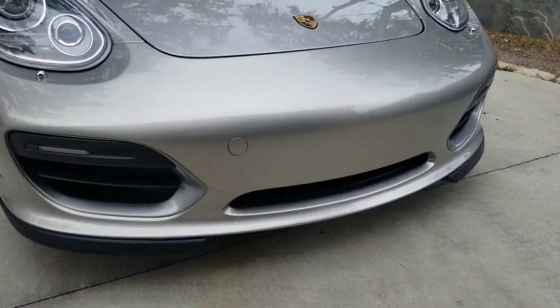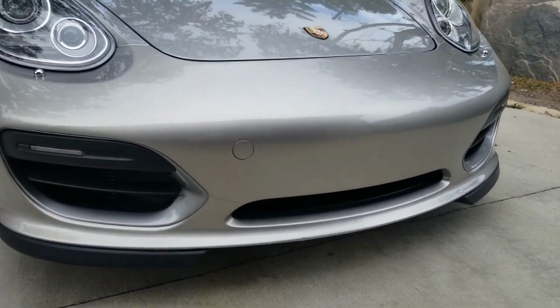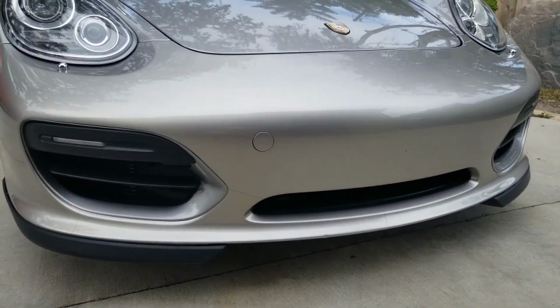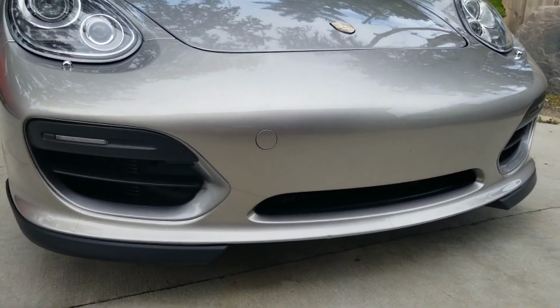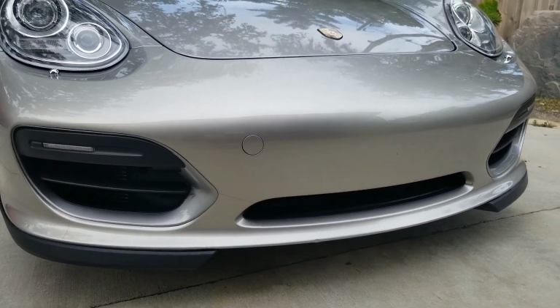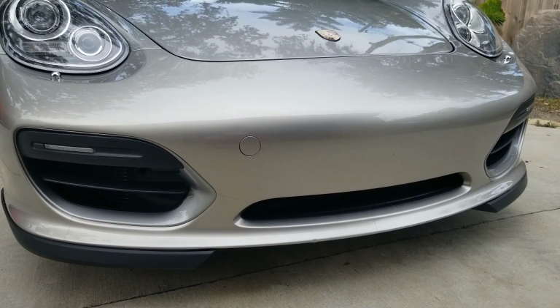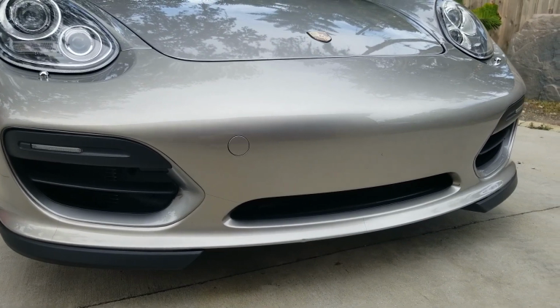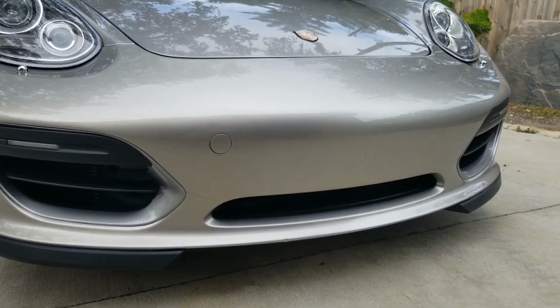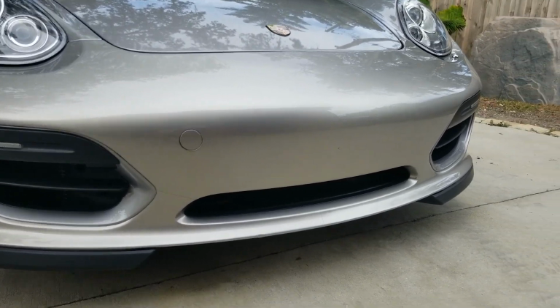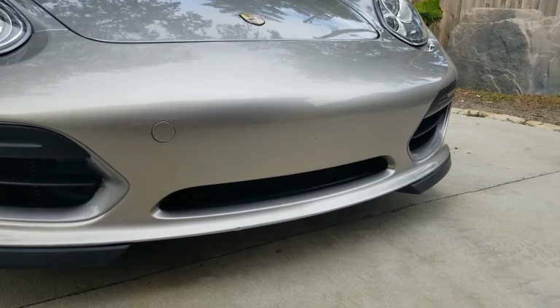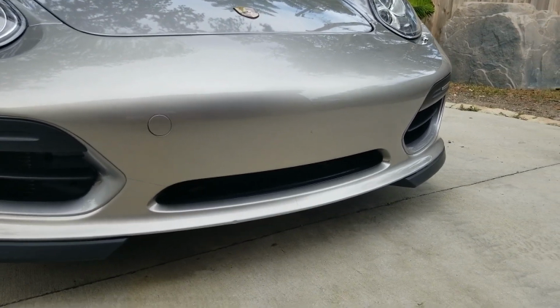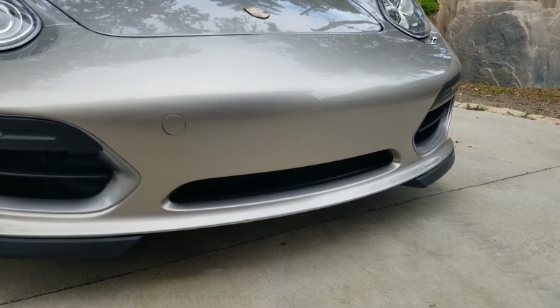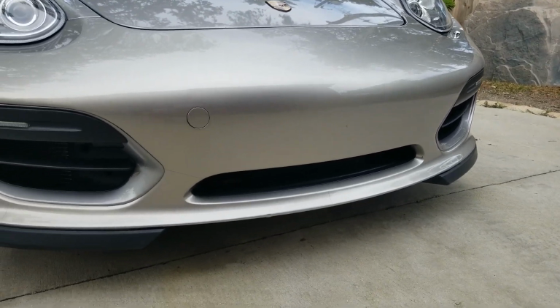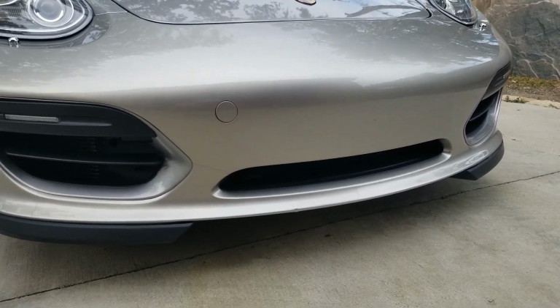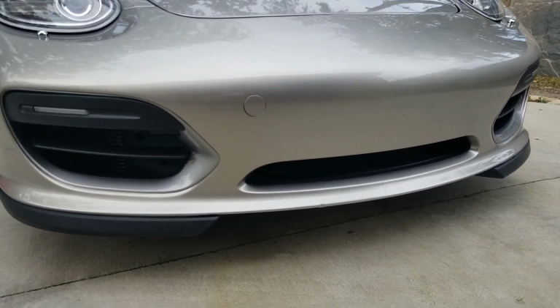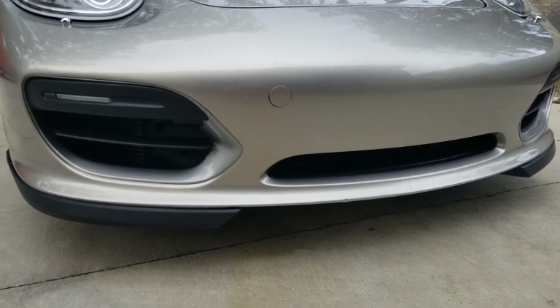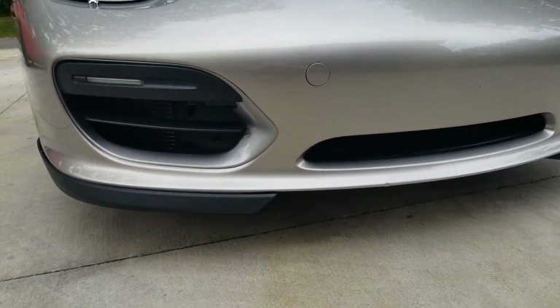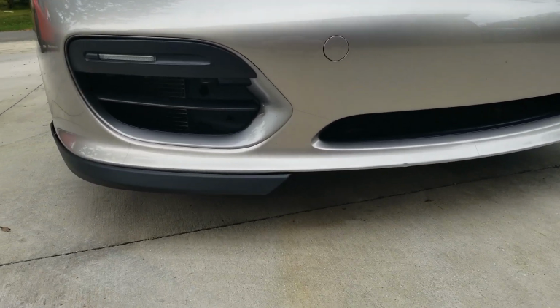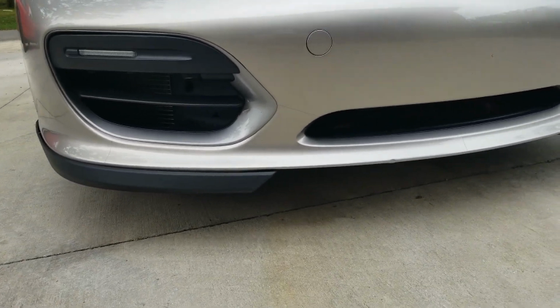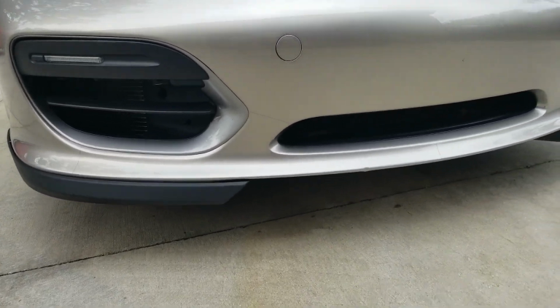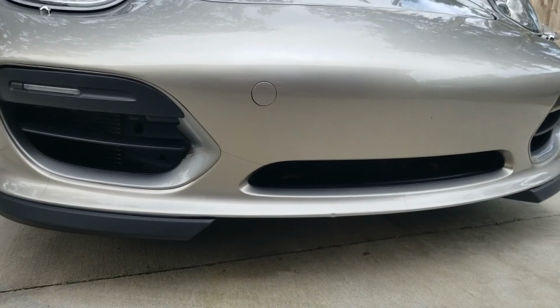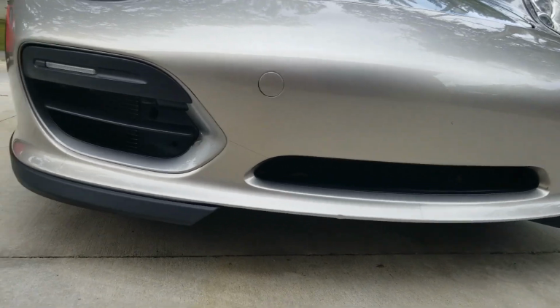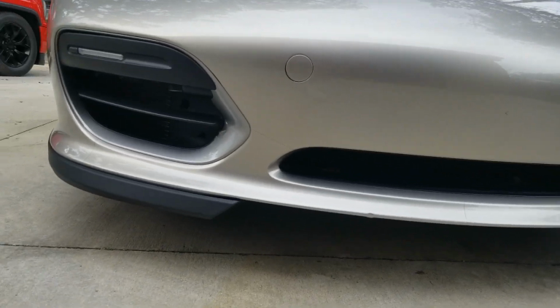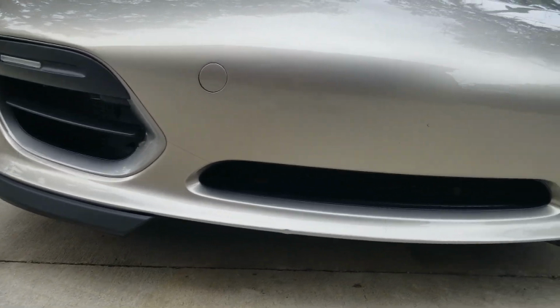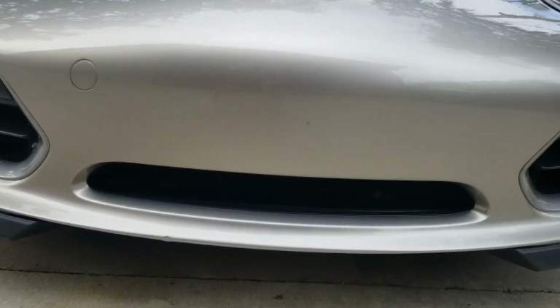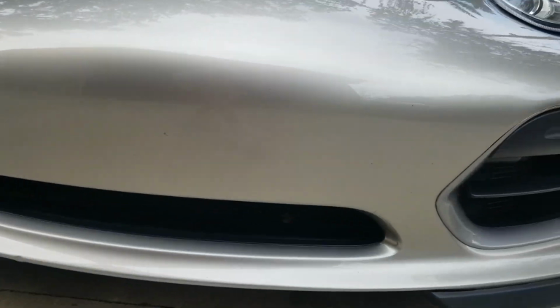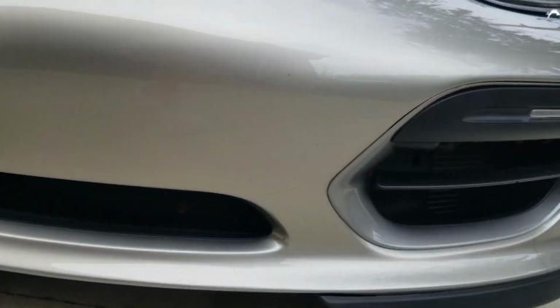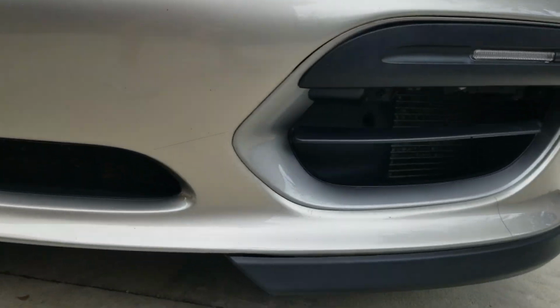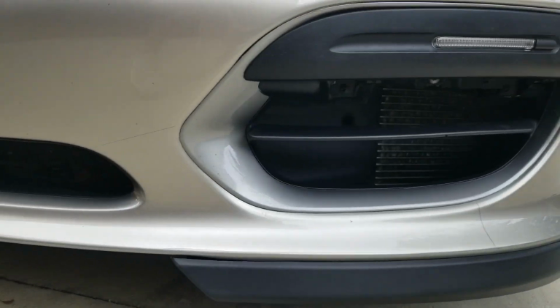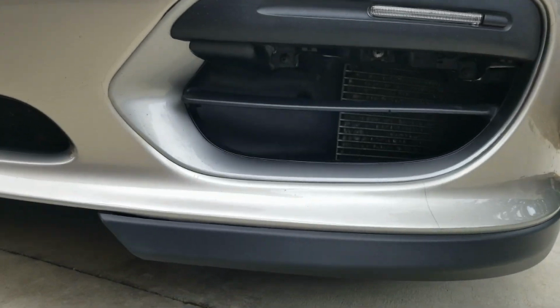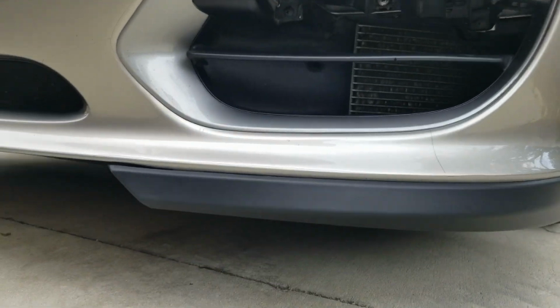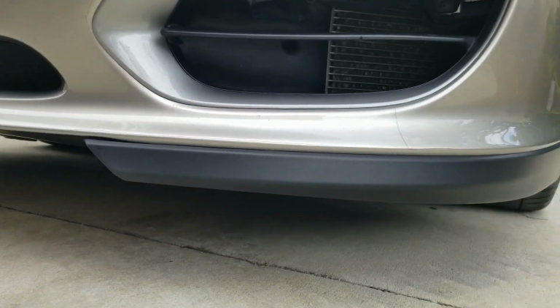The nose has PPF on it. The lower spoilers are like new — no scratches at all.